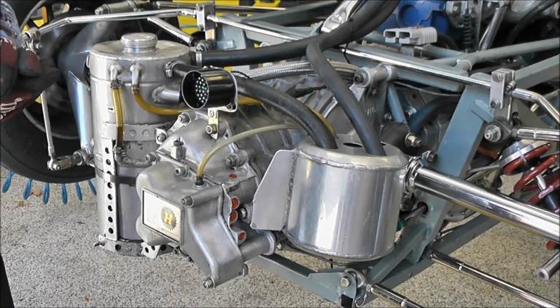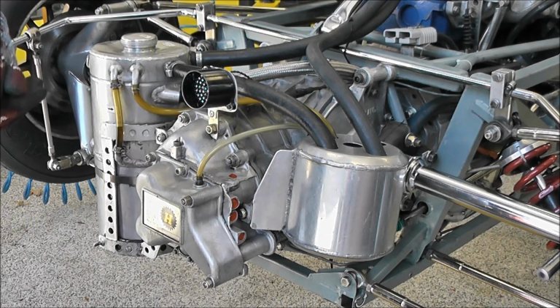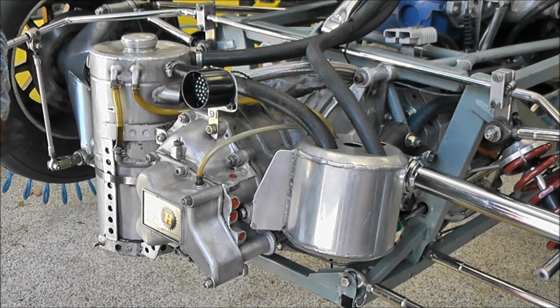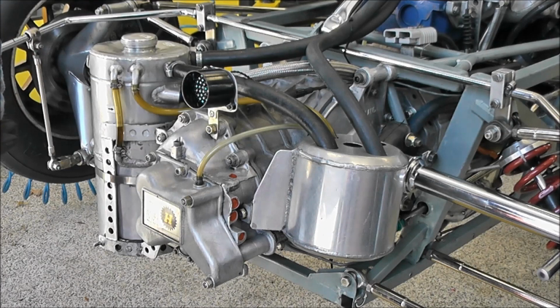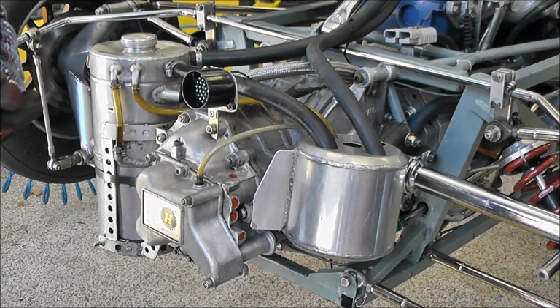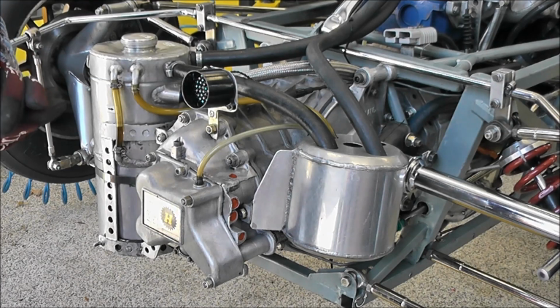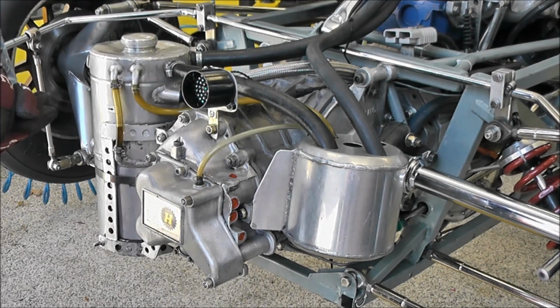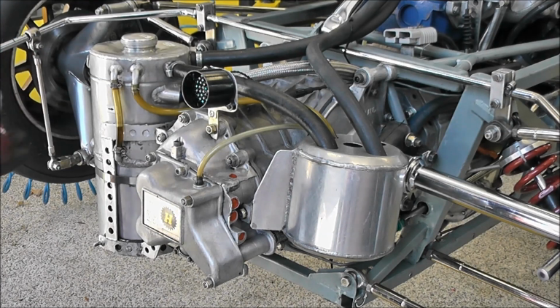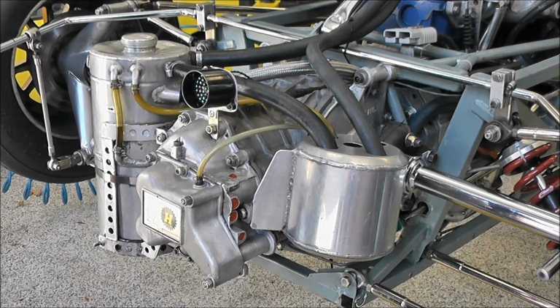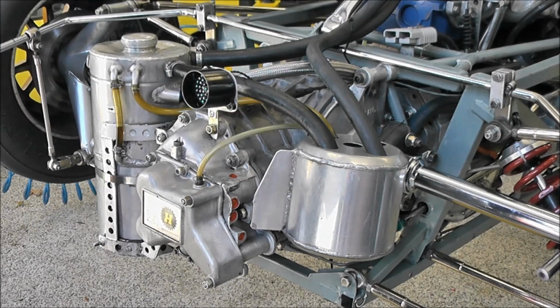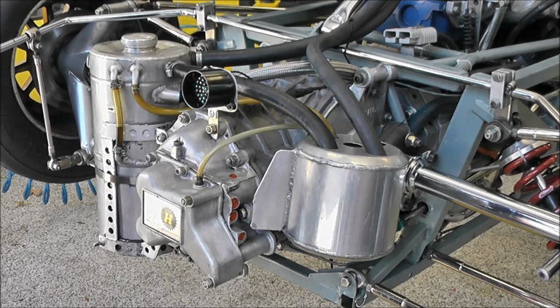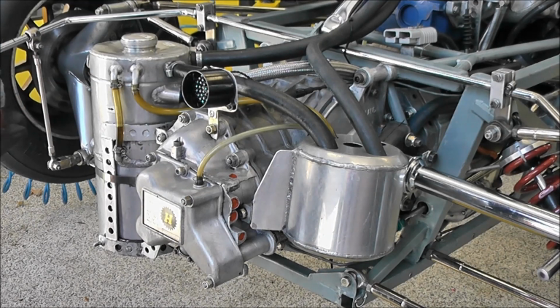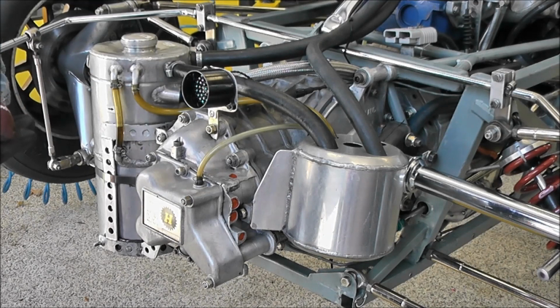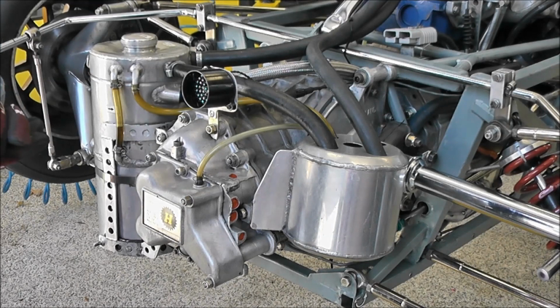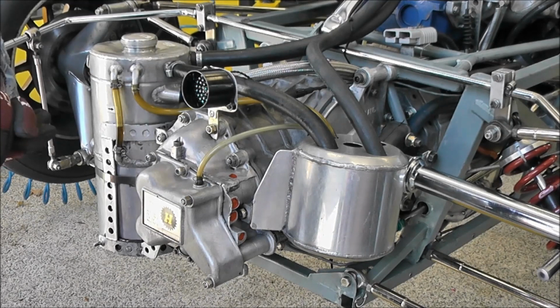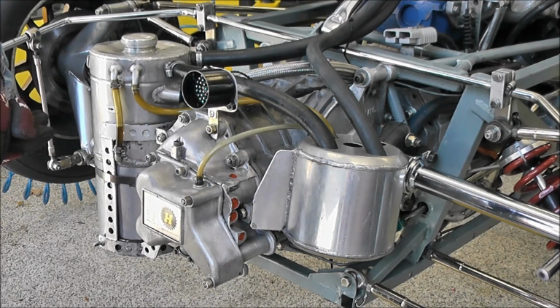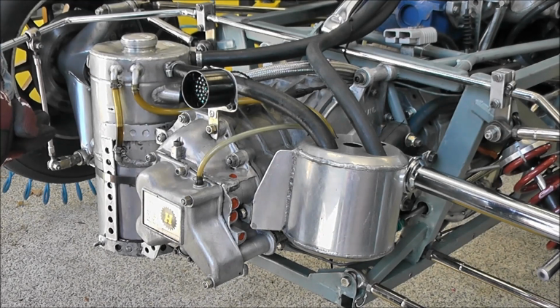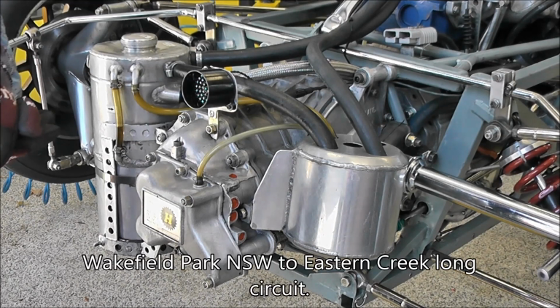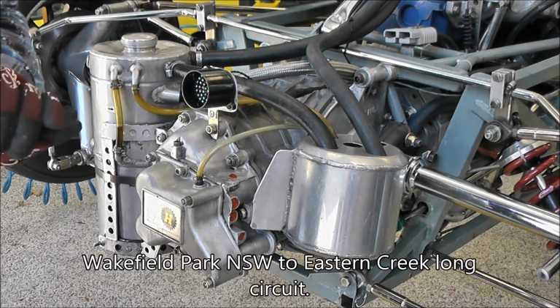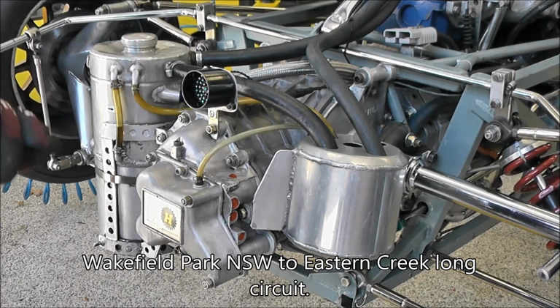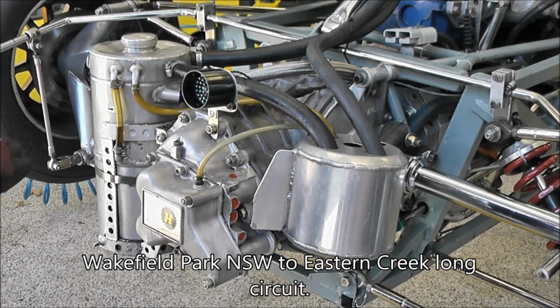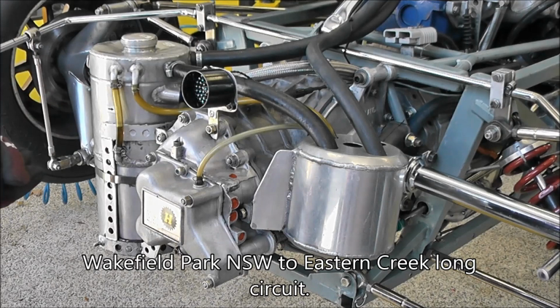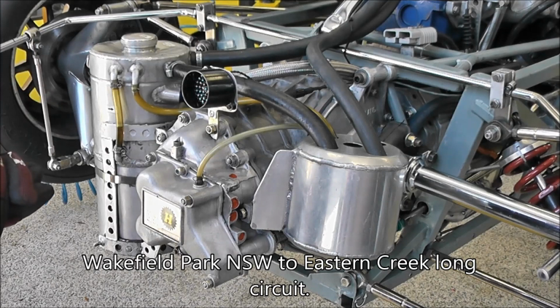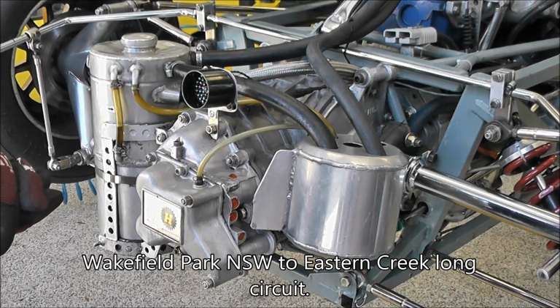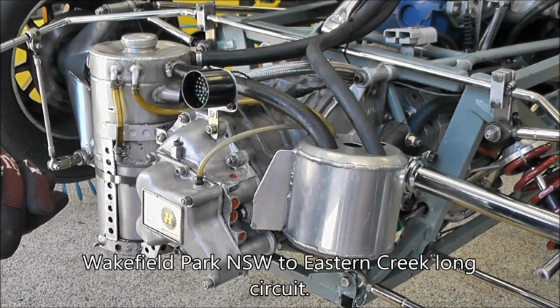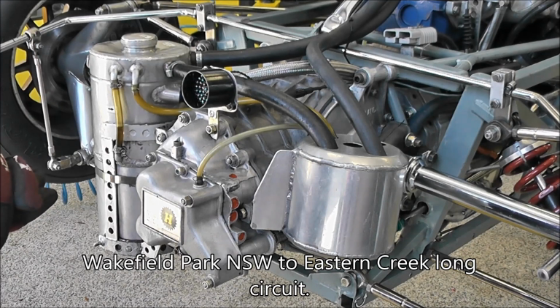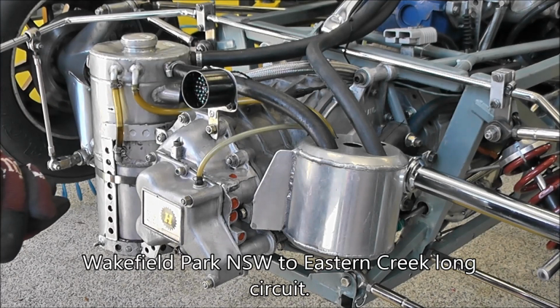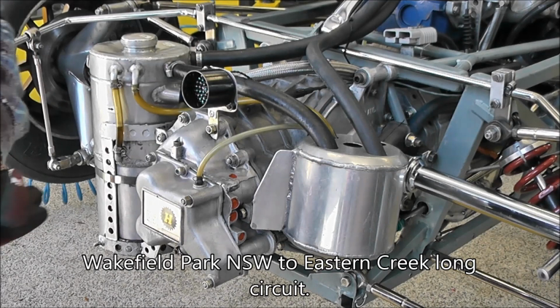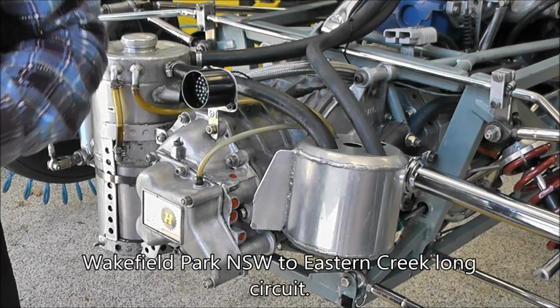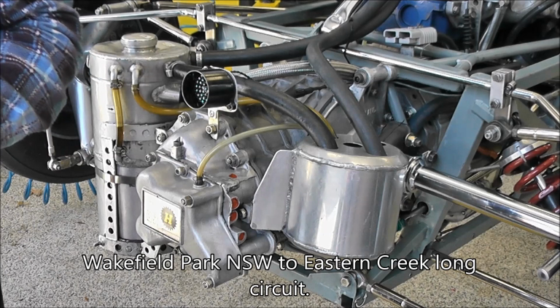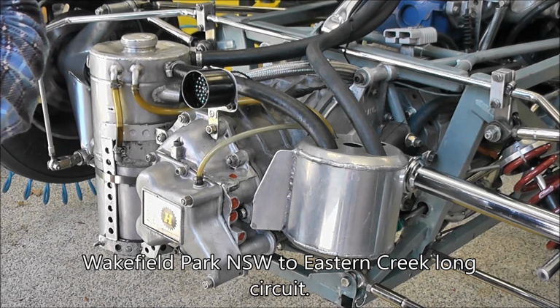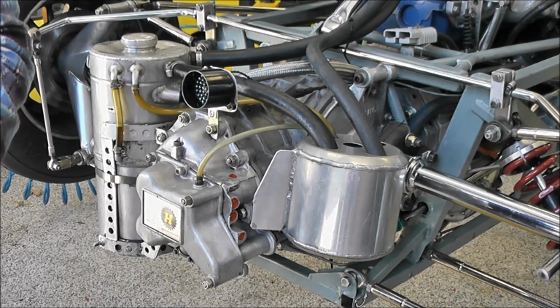Today we're going to do a gear change on a Hewlin Mark 8 transmission. We're going to change from Wakefield Park gears through to Eastern Creek gears on the long circuit. And hopefully we'll do it in a quick time.